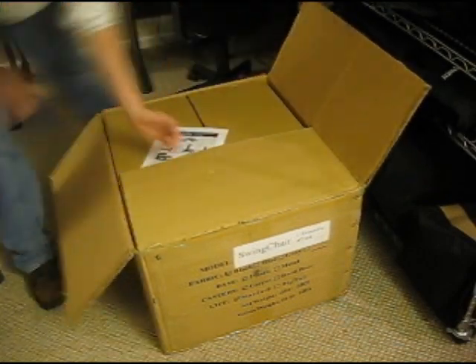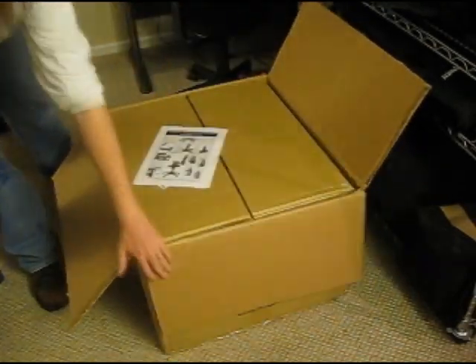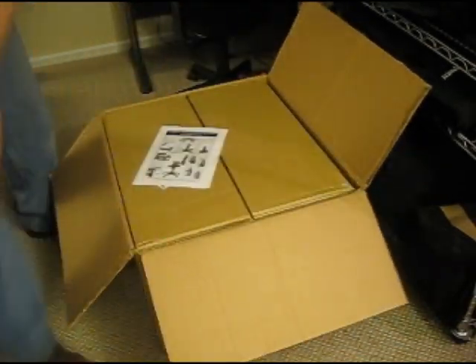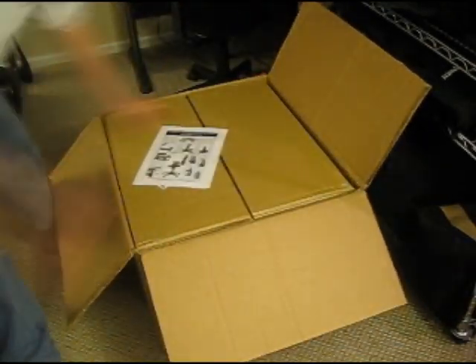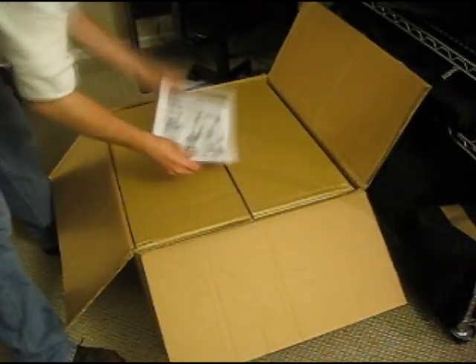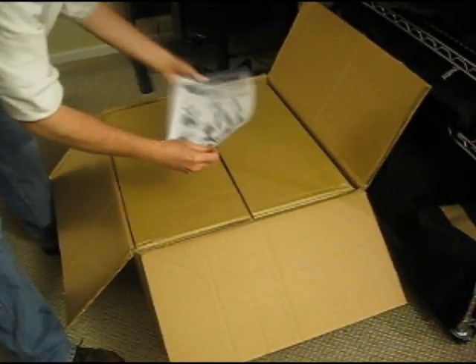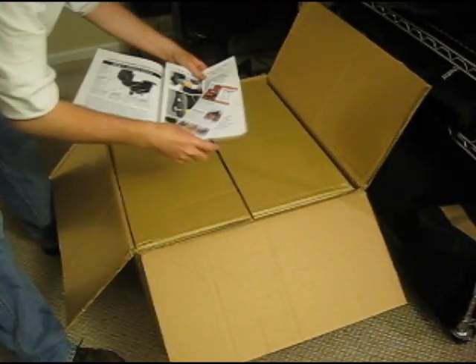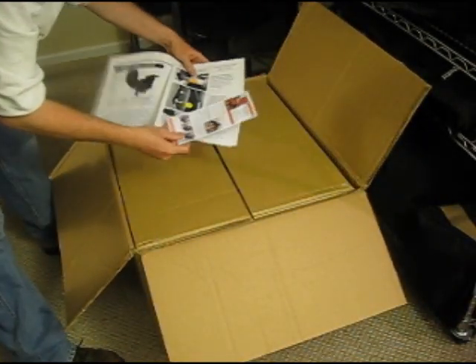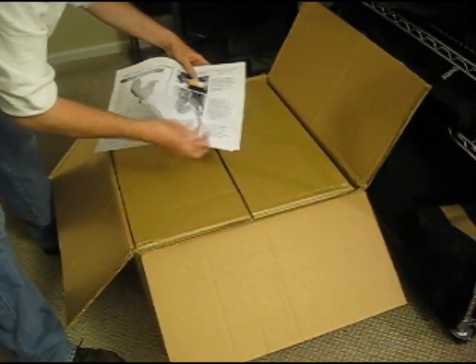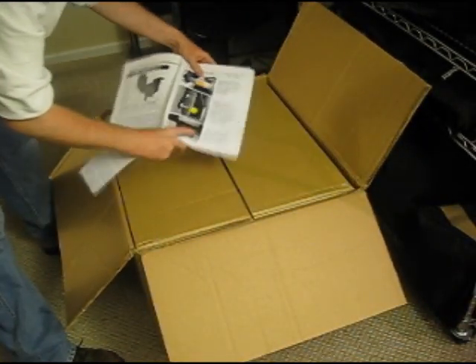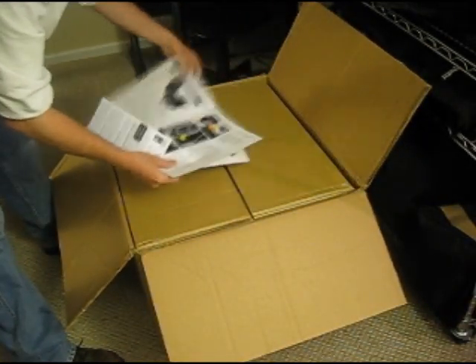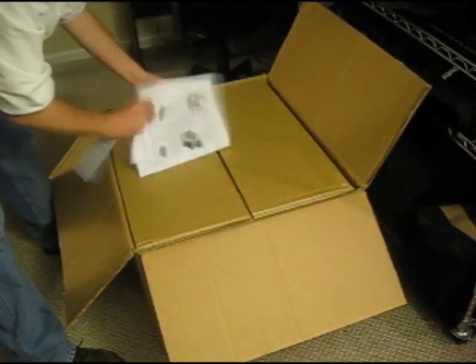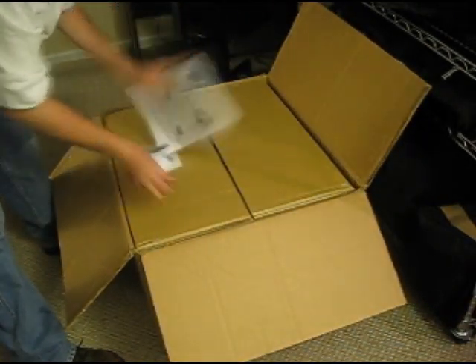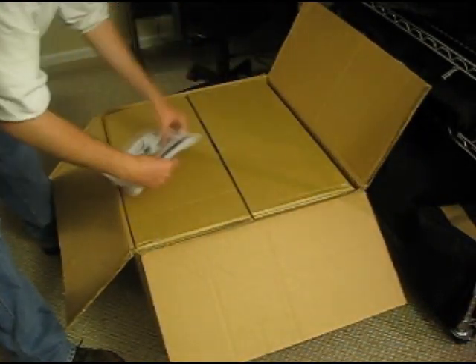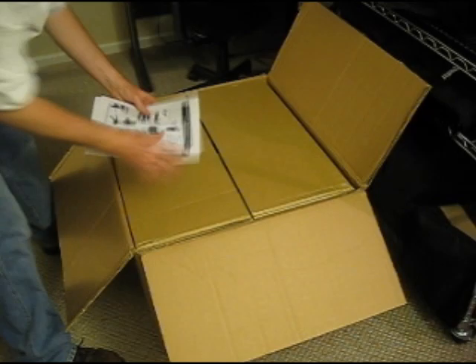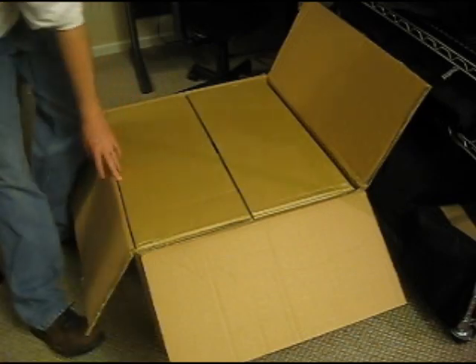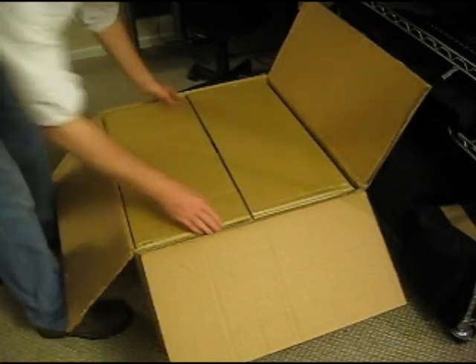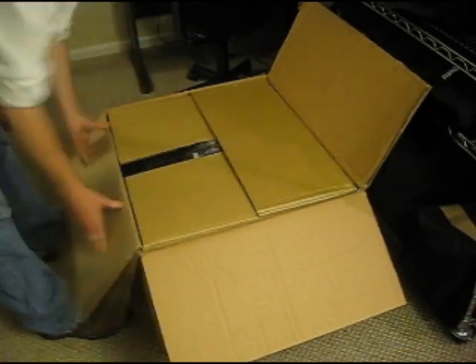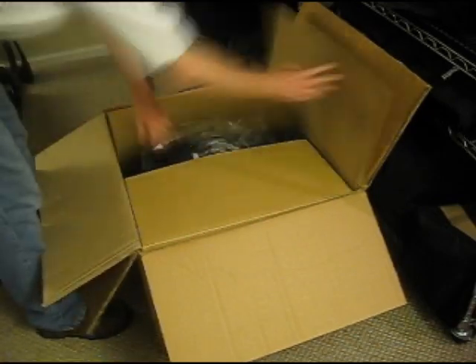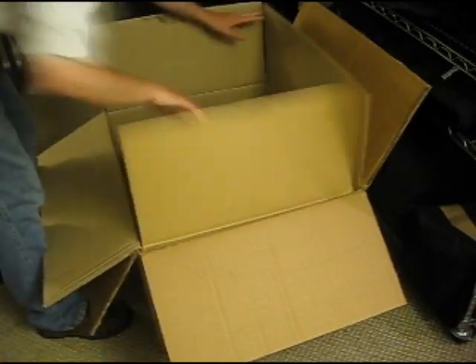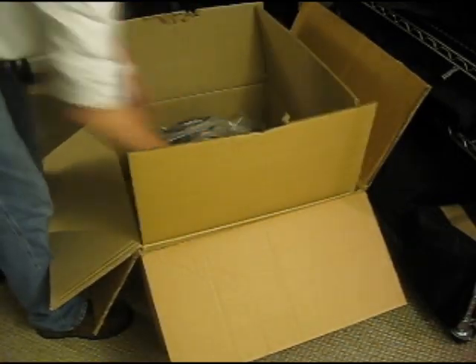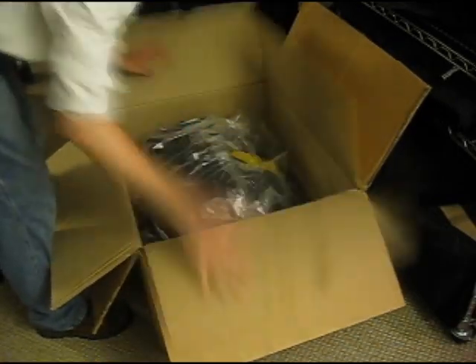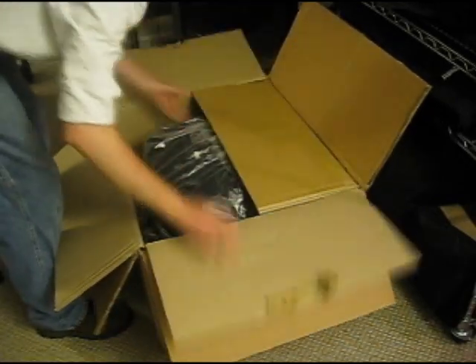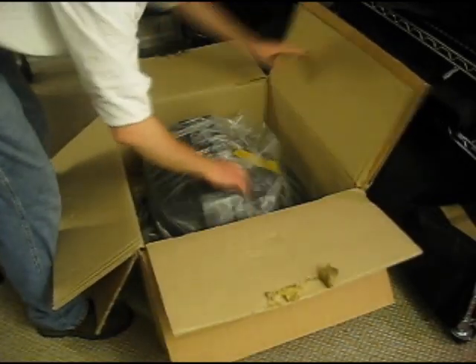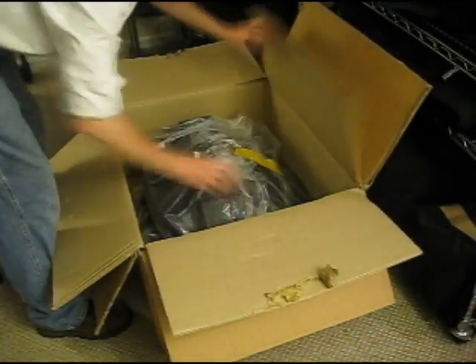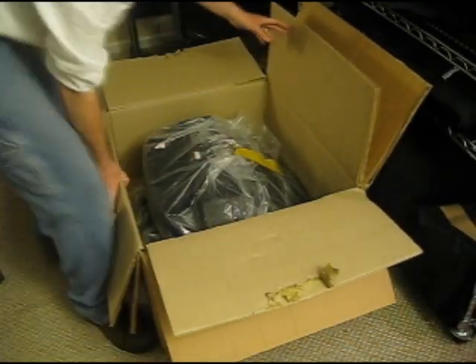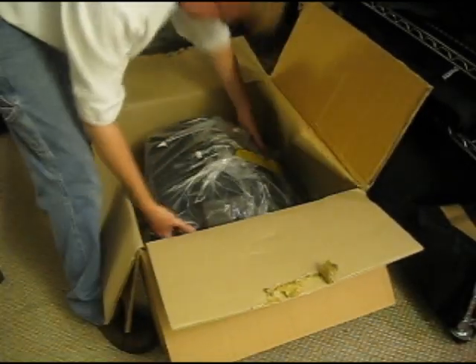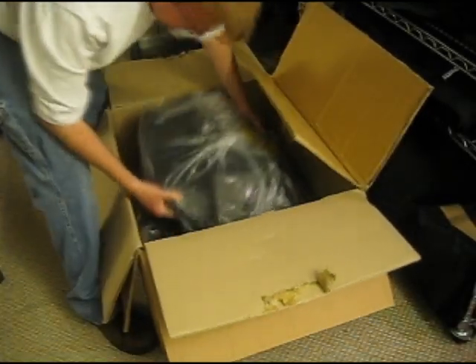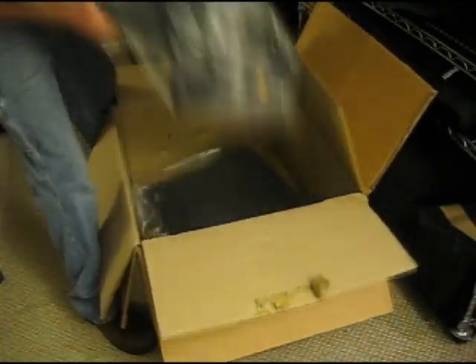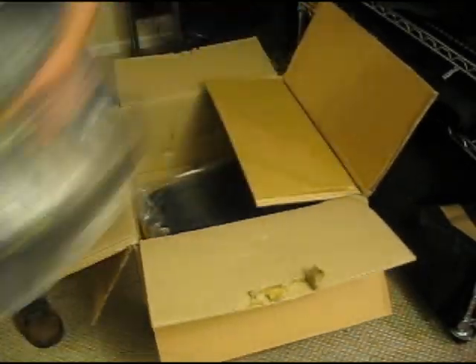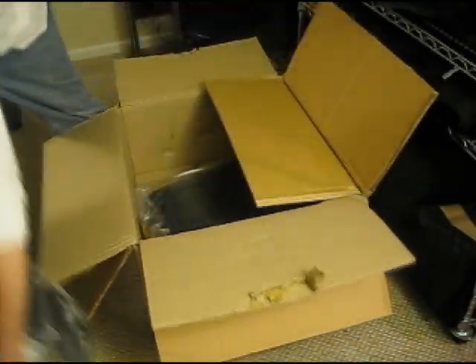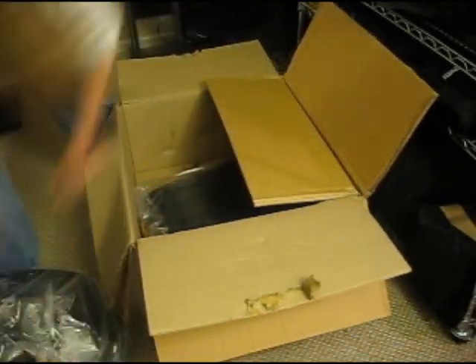It's well-packed. The instruction manual is up on the front. There are no textual instructions, just a picture diagram. Pretty simplistic installation.